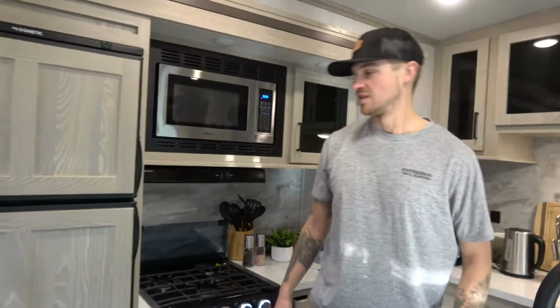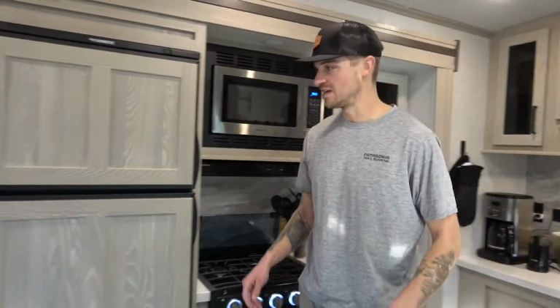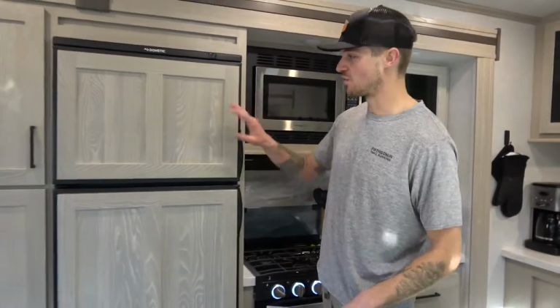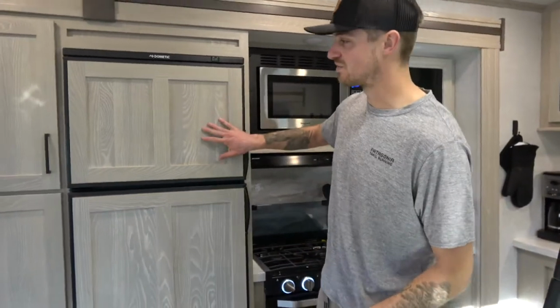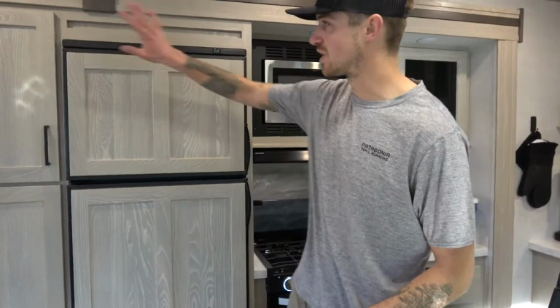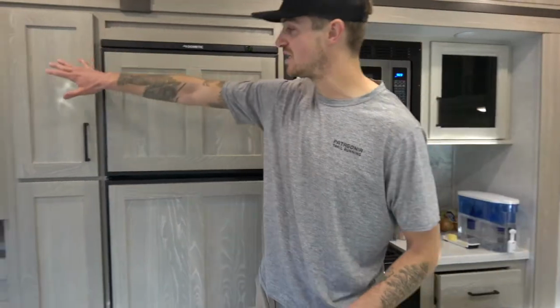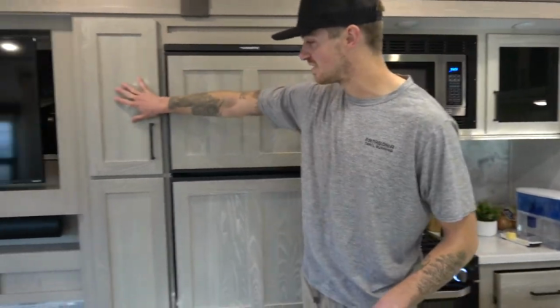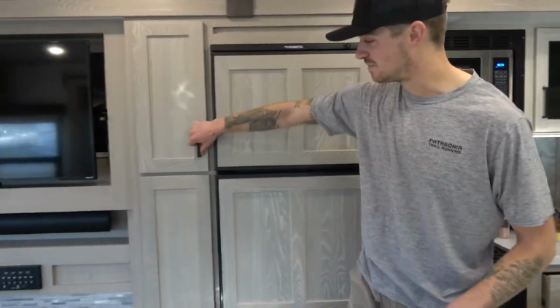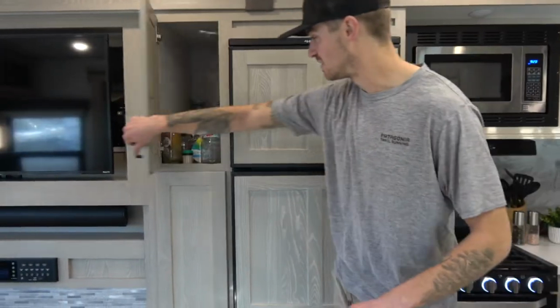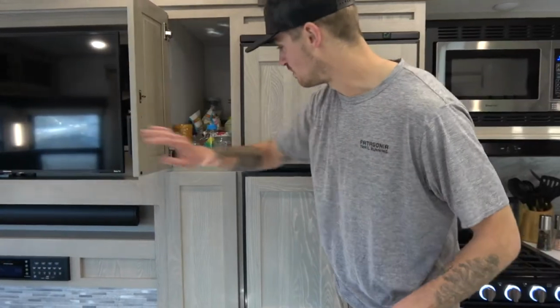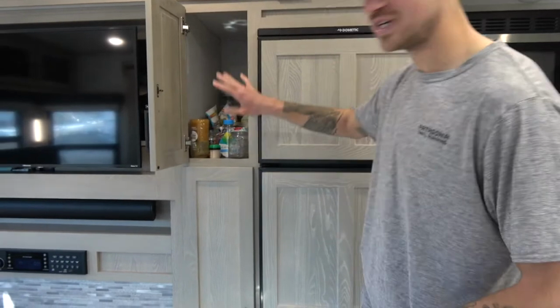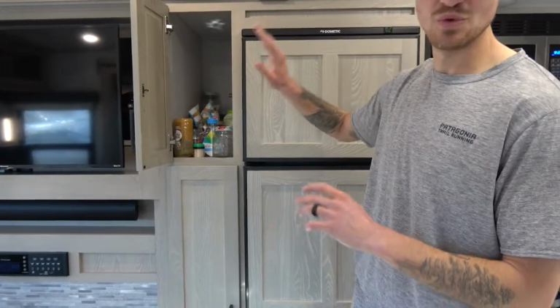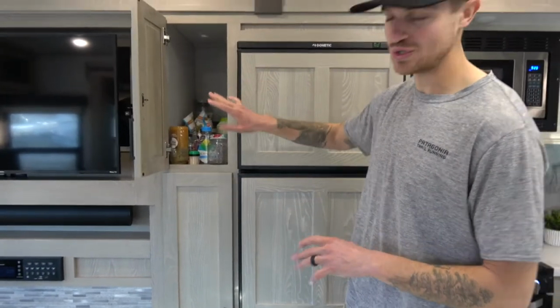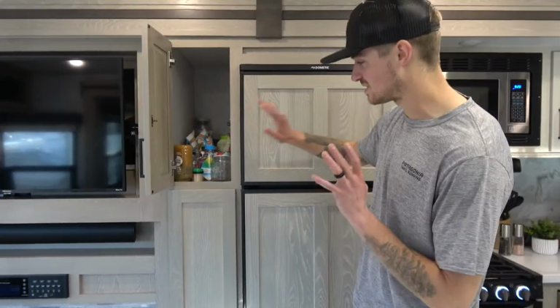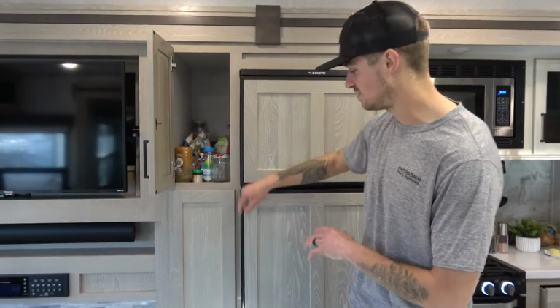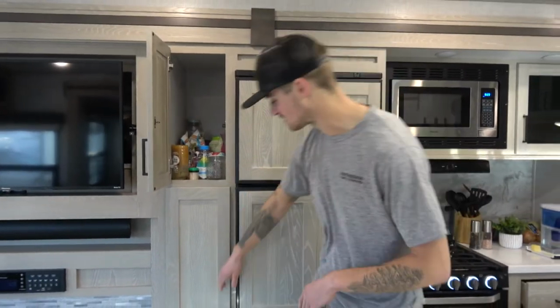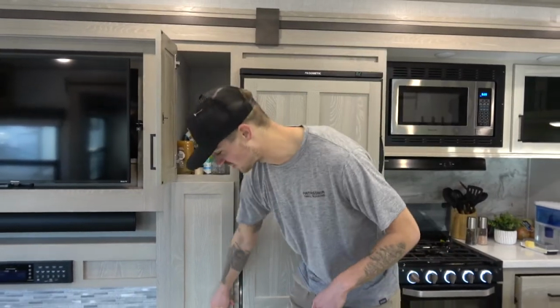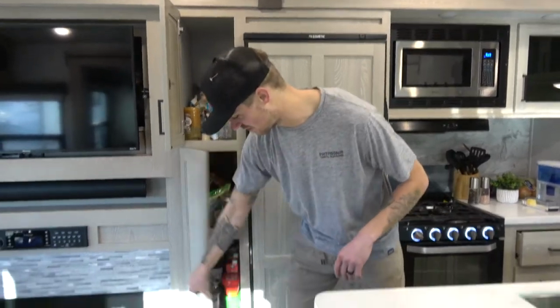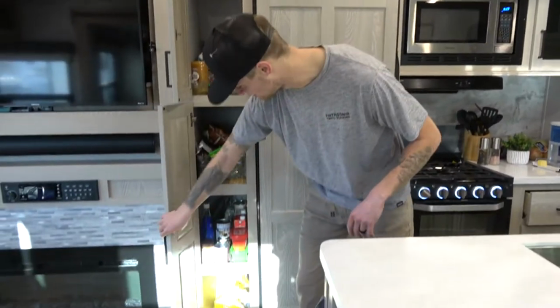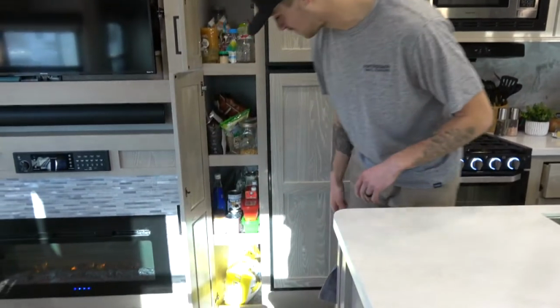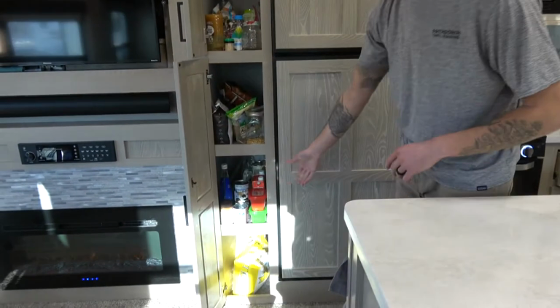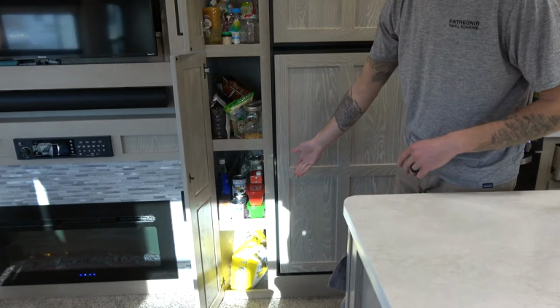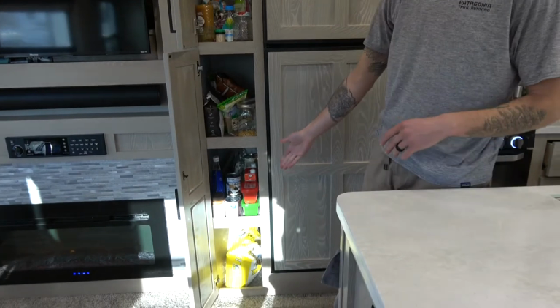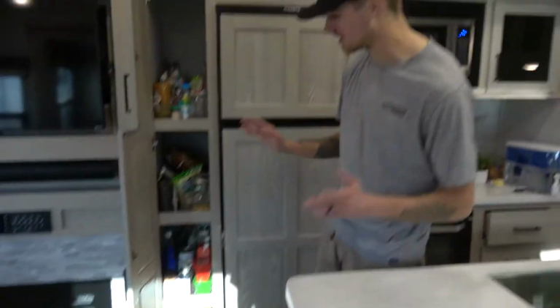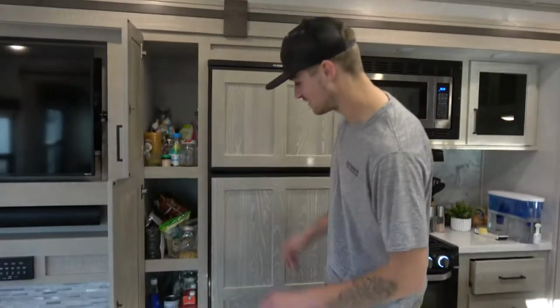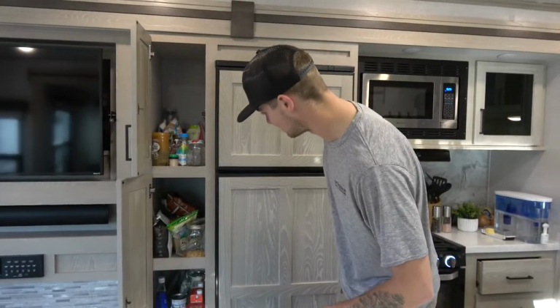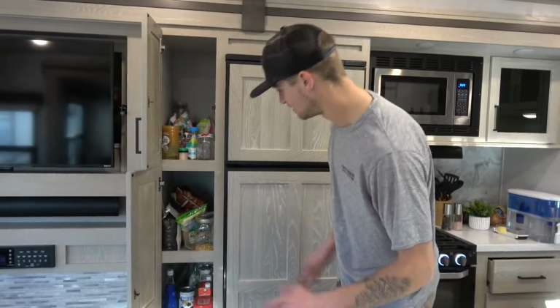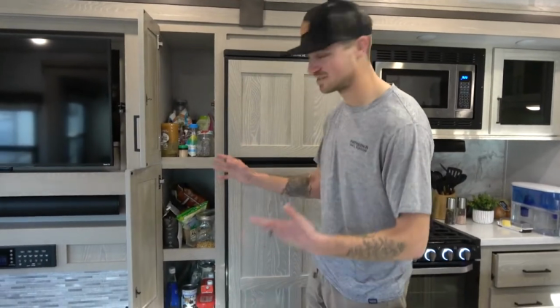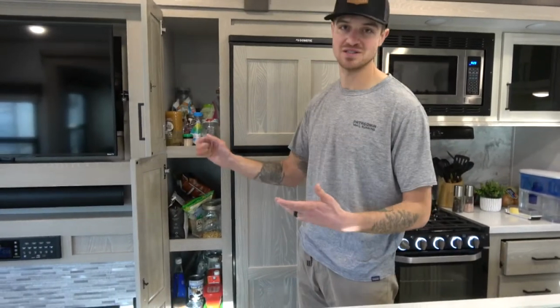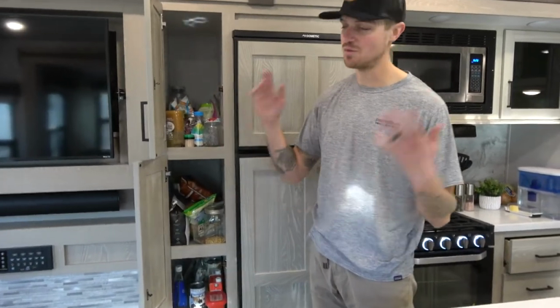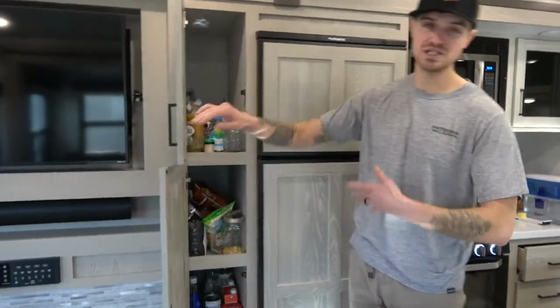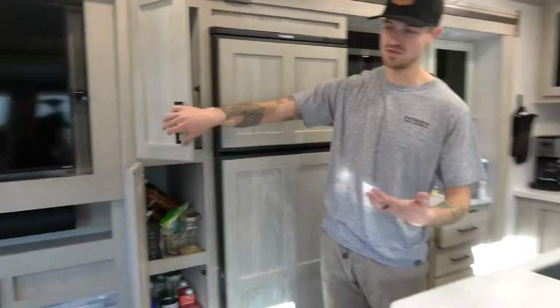Before we go to the fridge, right here is more storage space — everything you could possibly shove in there, you really can. We have a huge 20-pound bag of rice down there. Tons of space — more space than we could ever need.